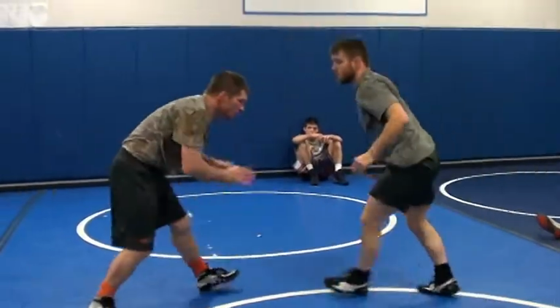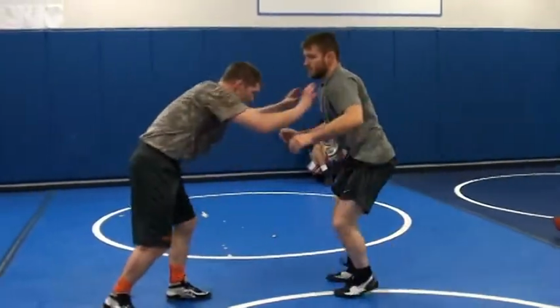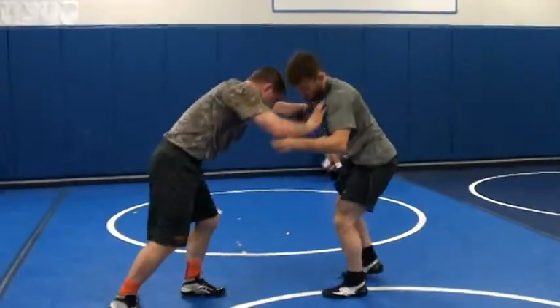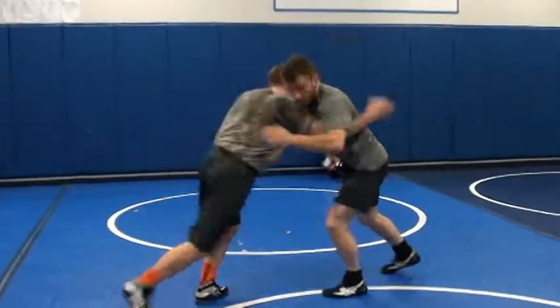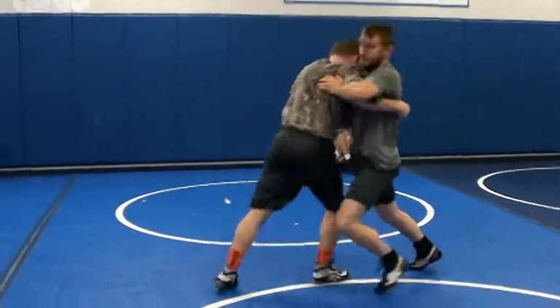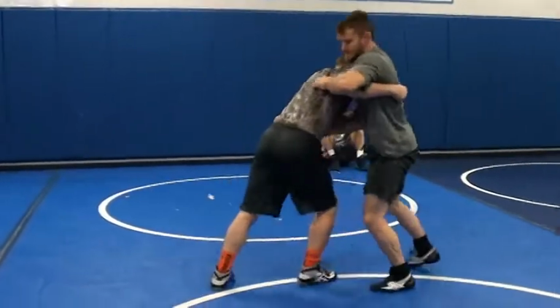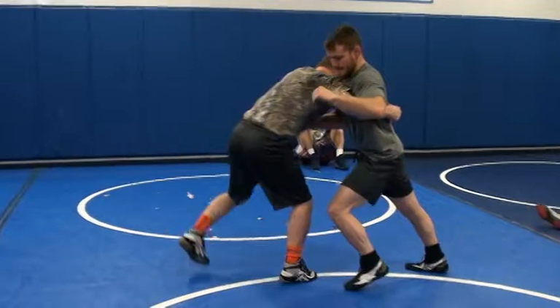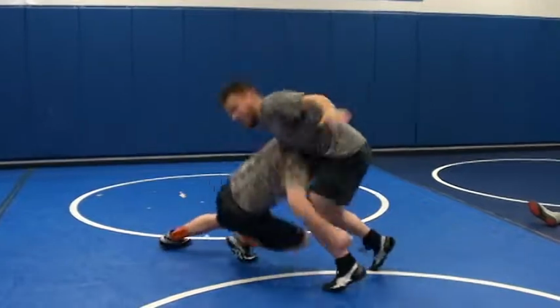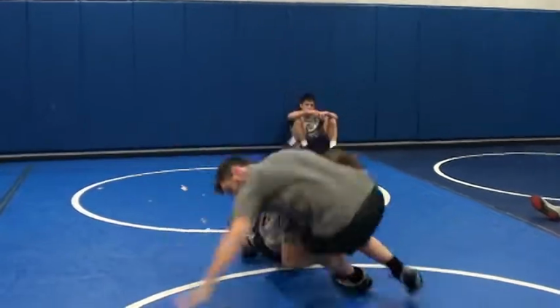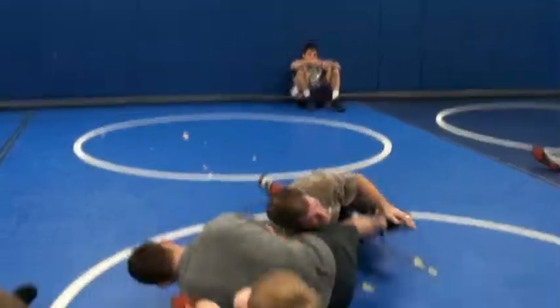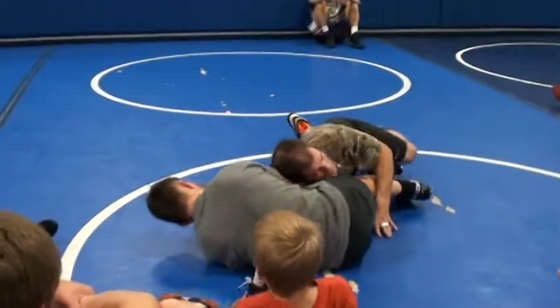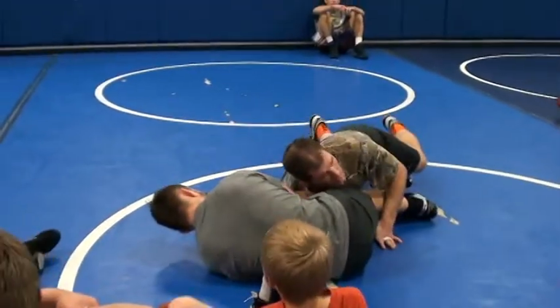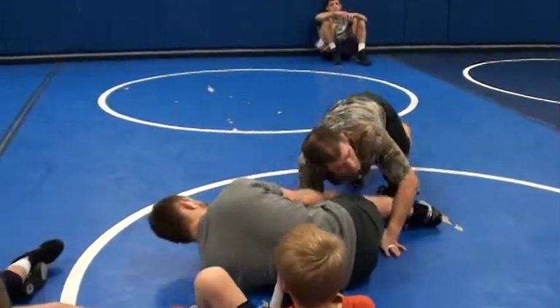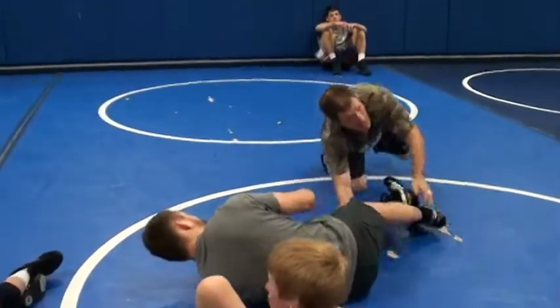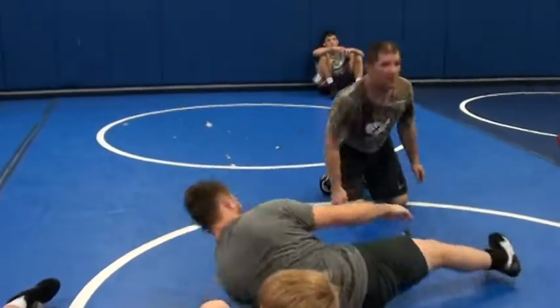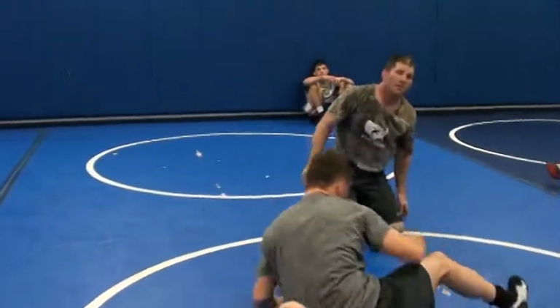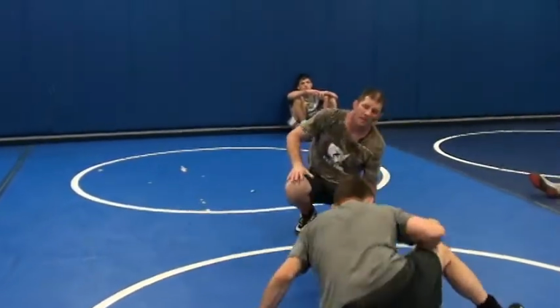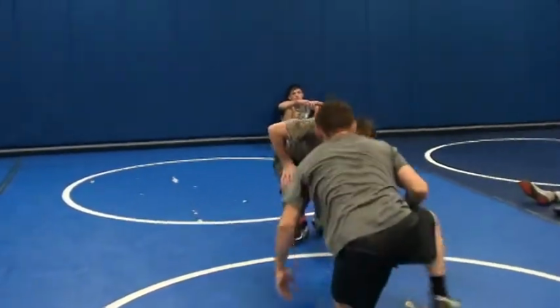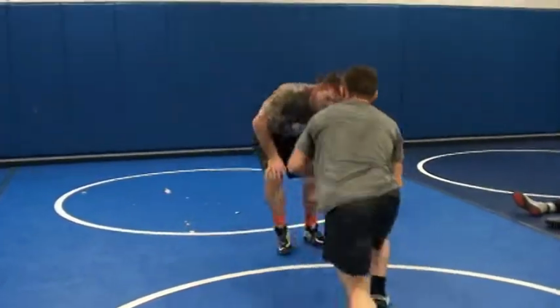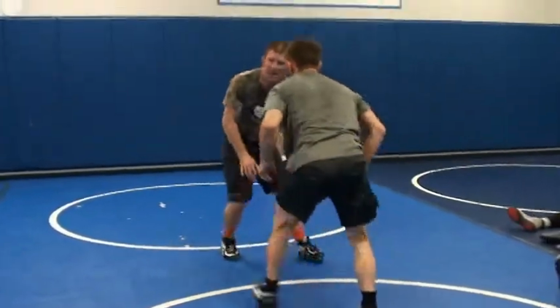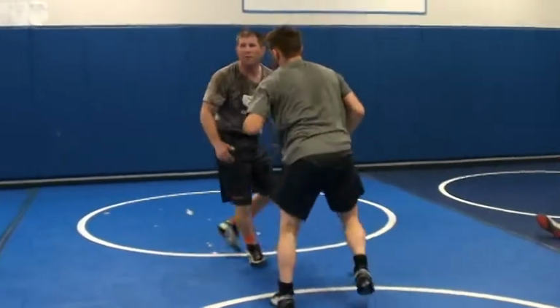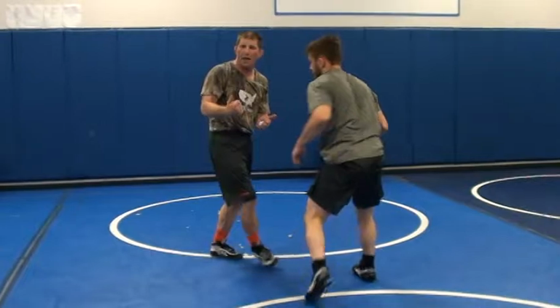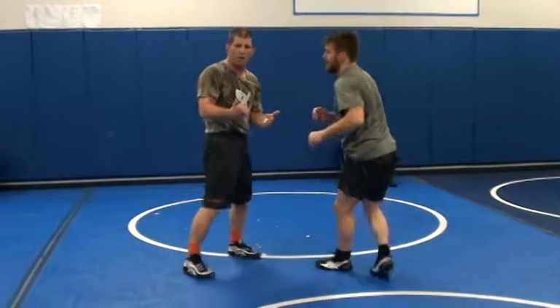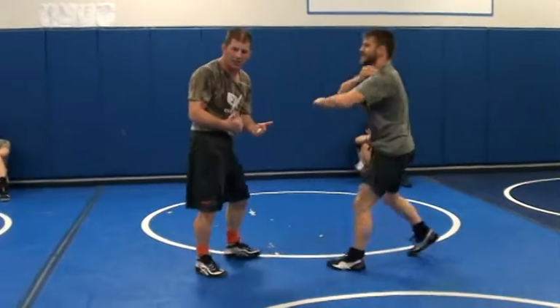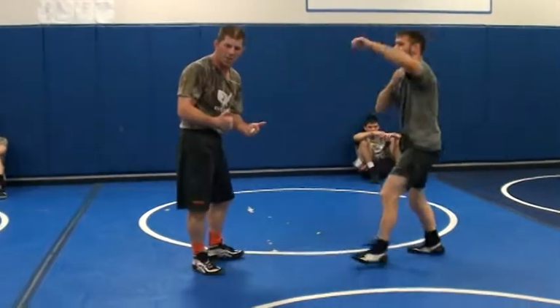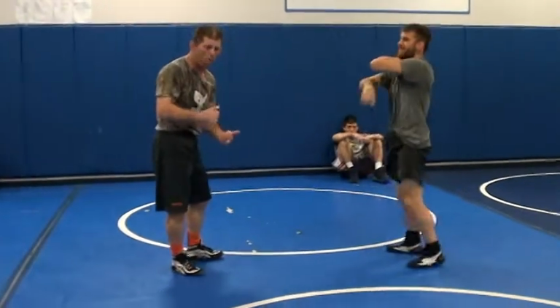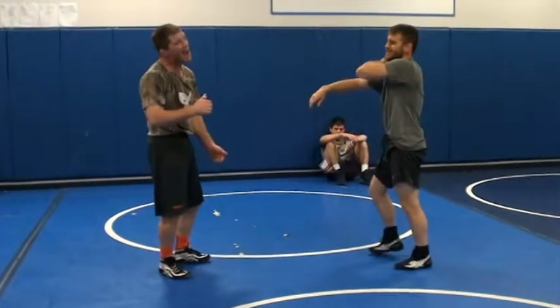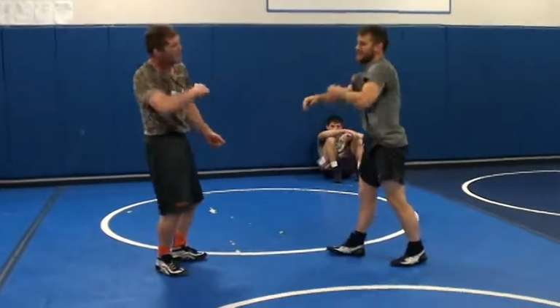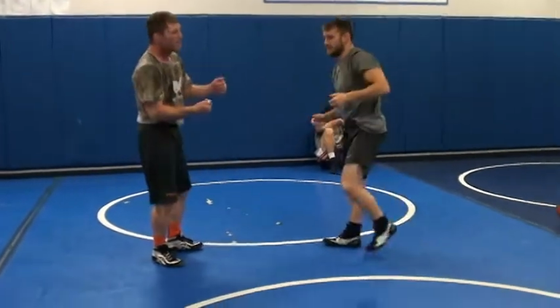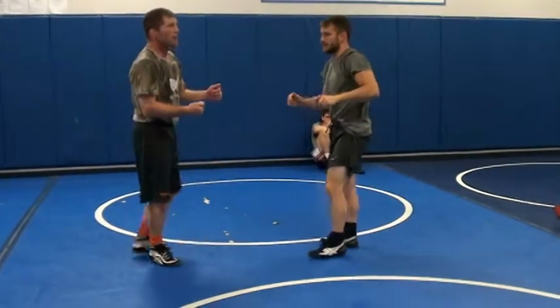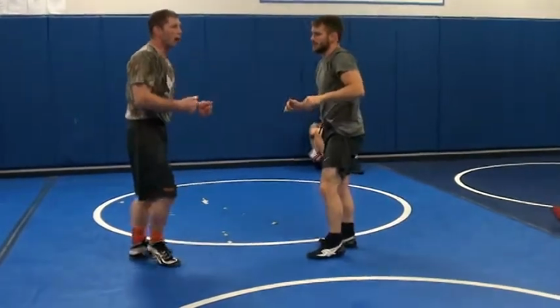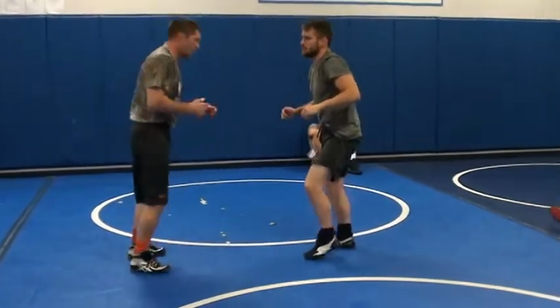You might get in an underhook. He's in there fighting you tough. When you feel his hips go back, drive to it.